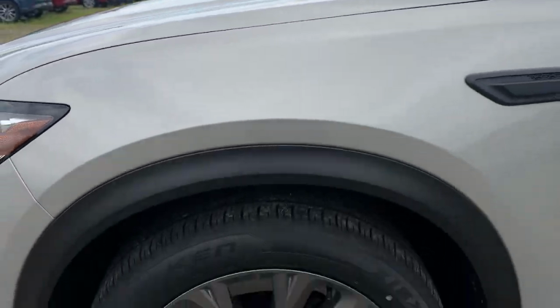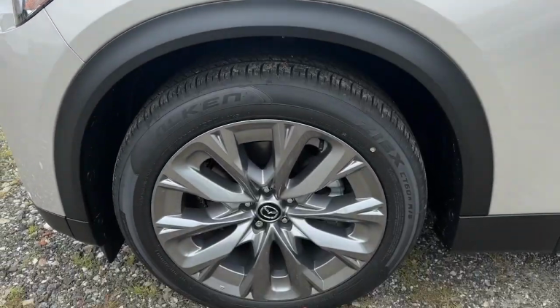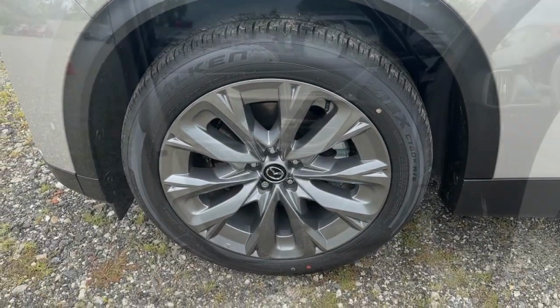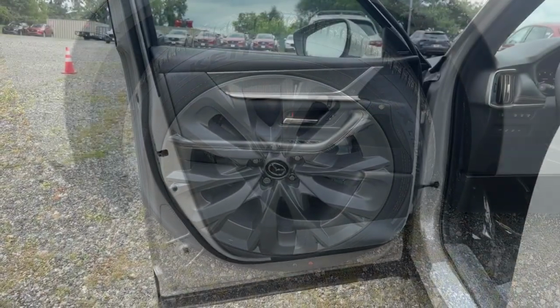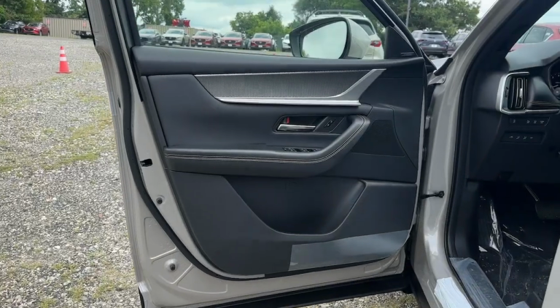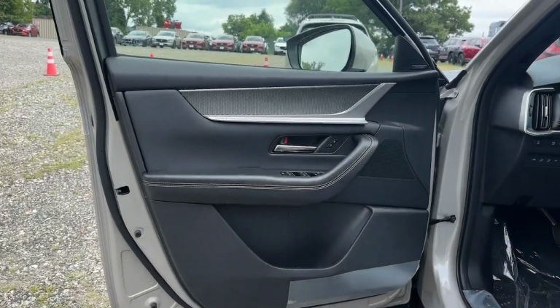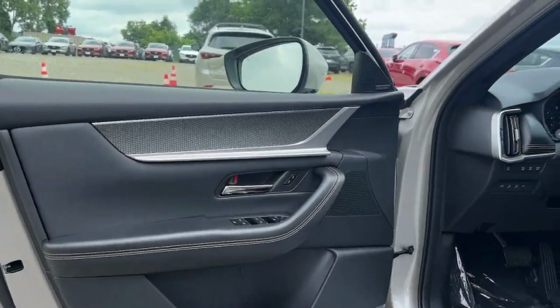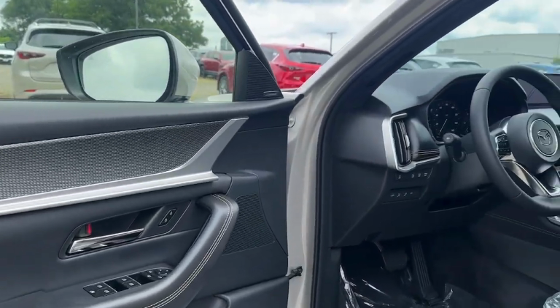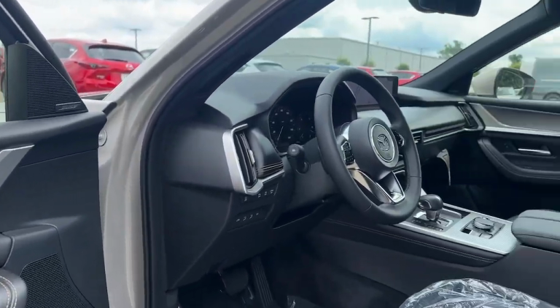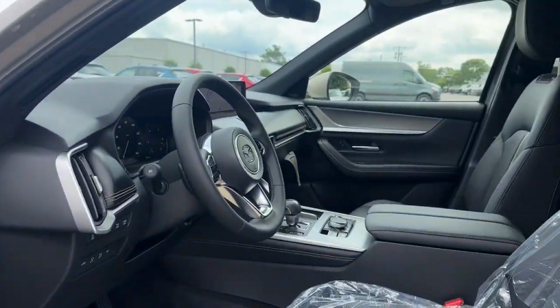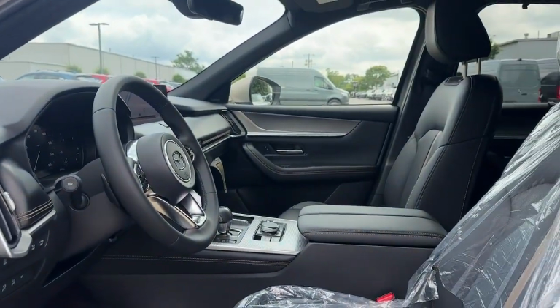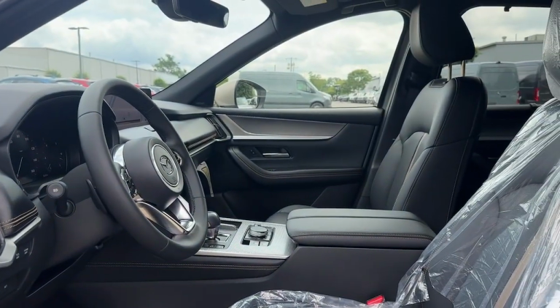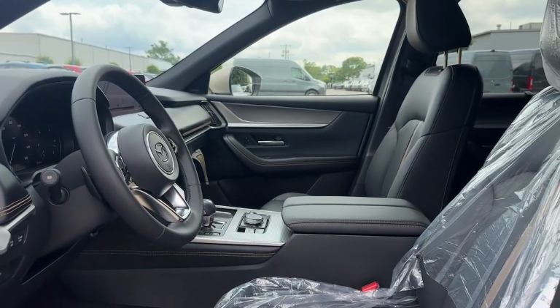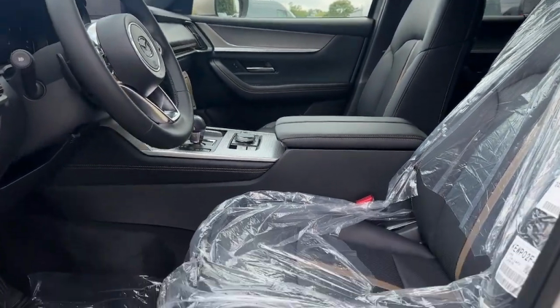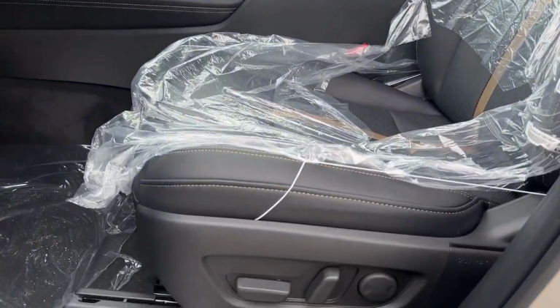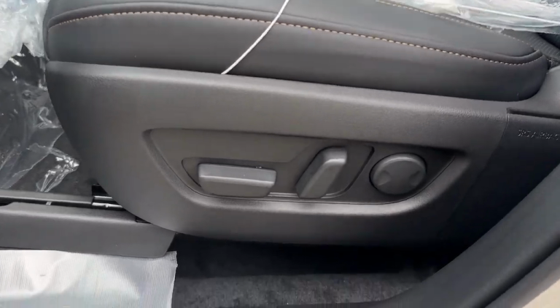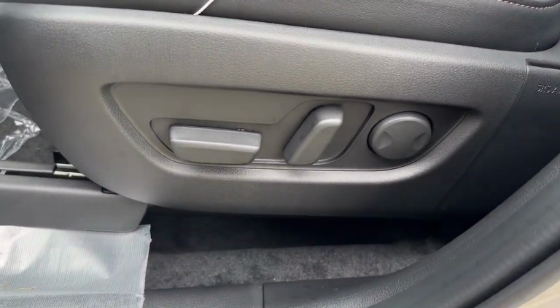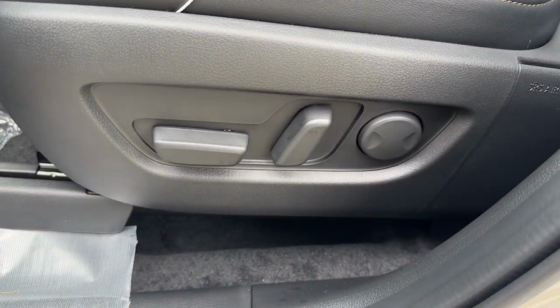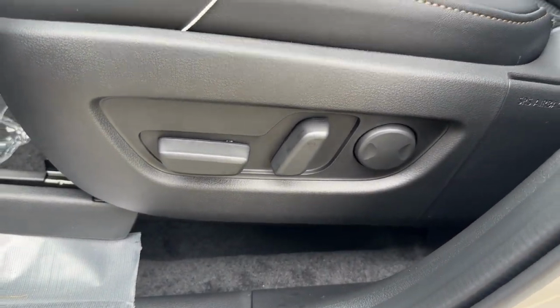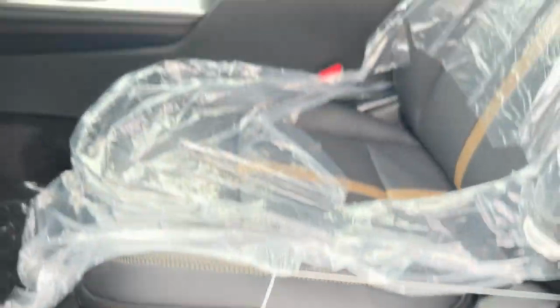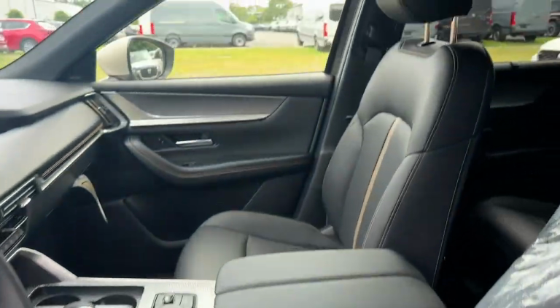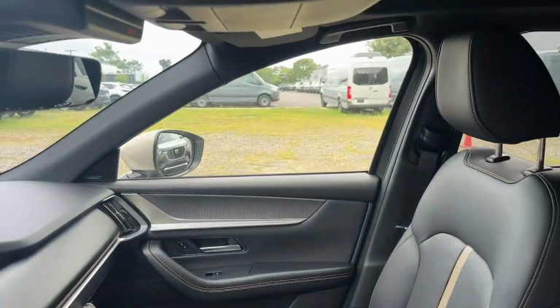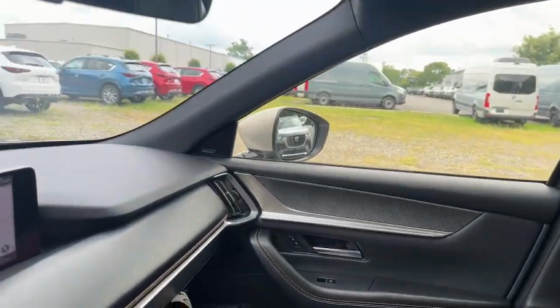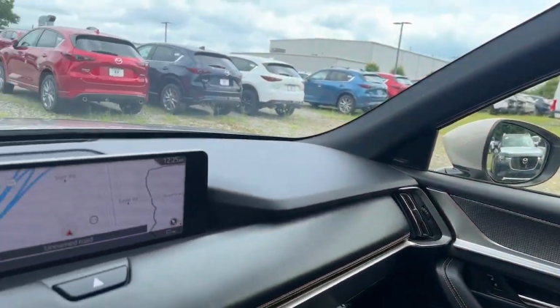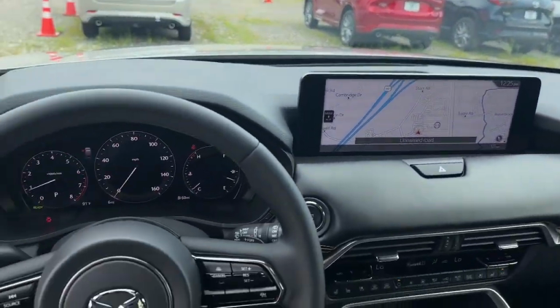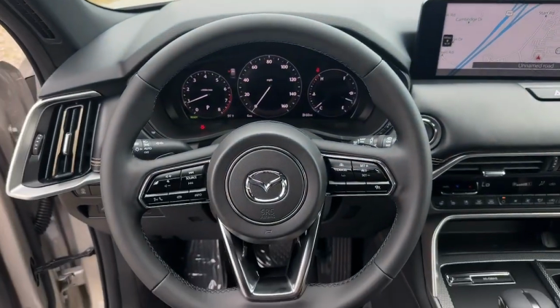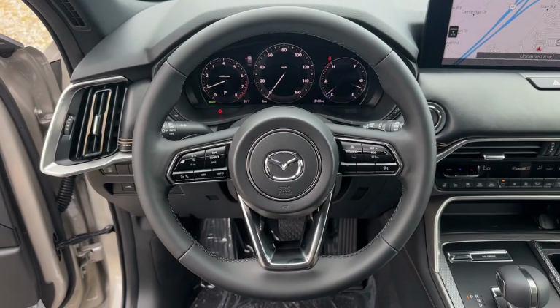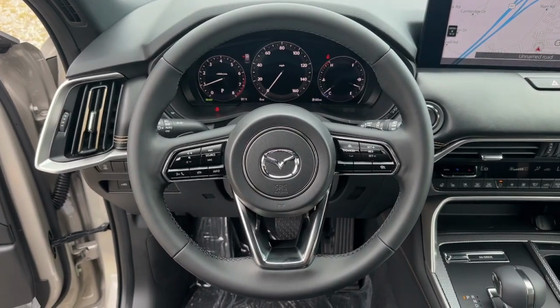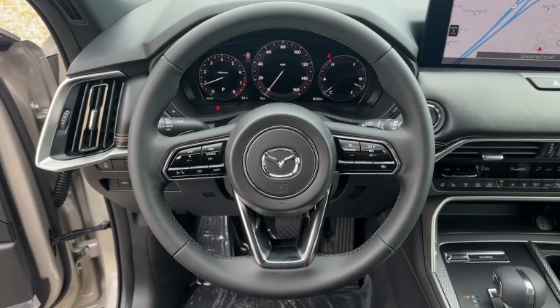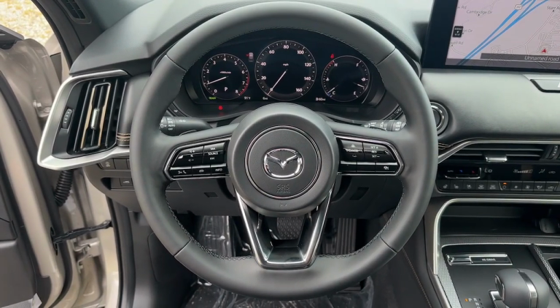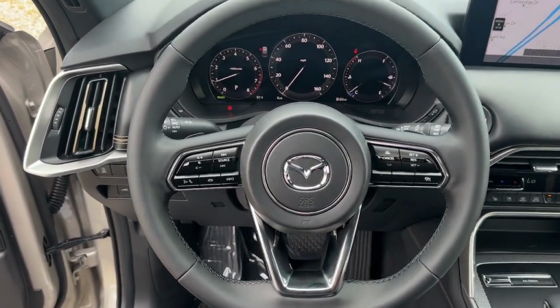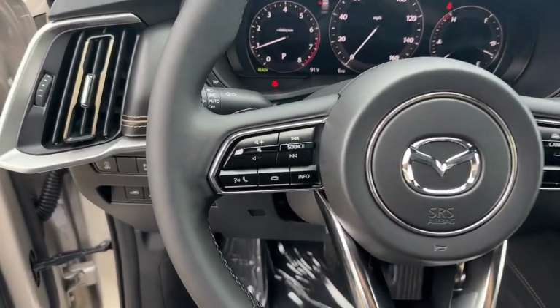The following are some of this vehicle's highlighted options: heated steering wheel, head-up display, panoramic roof, keyless entry, navigation system, moonroof, satellite radio, heated rear seat, power passenger seat, heated mirrors.